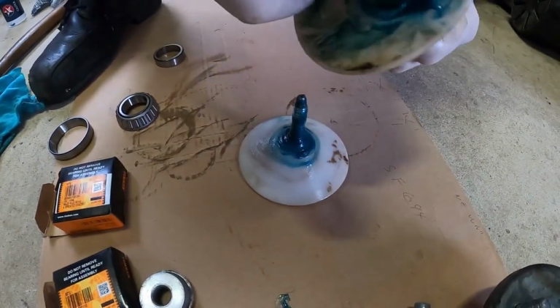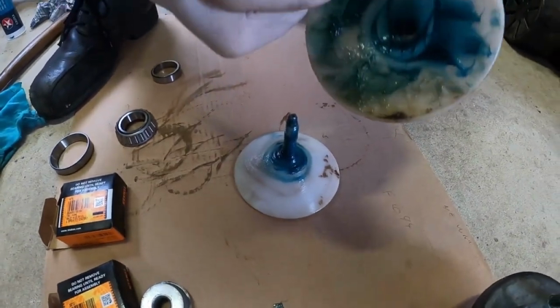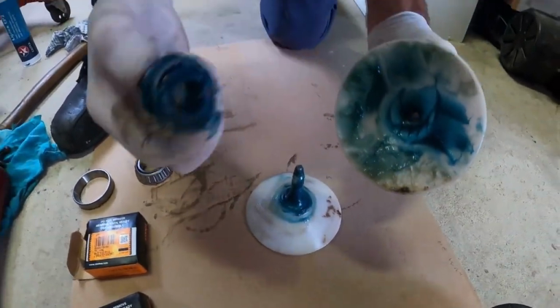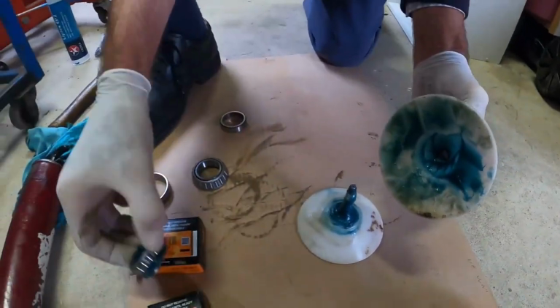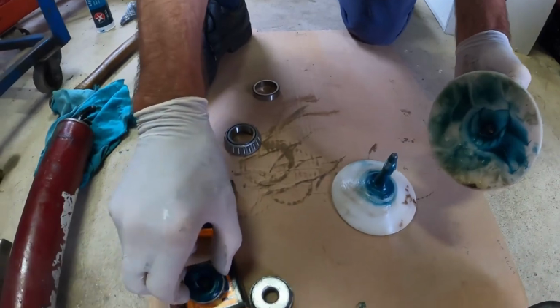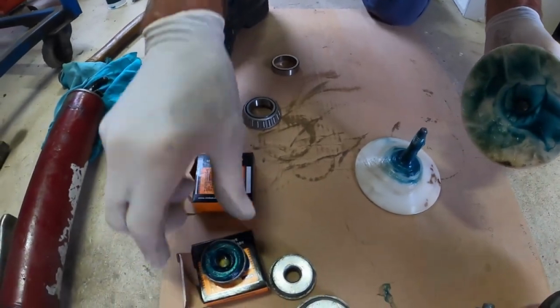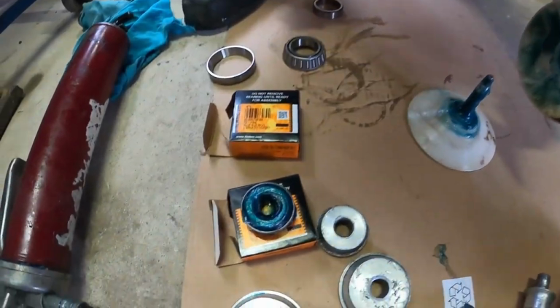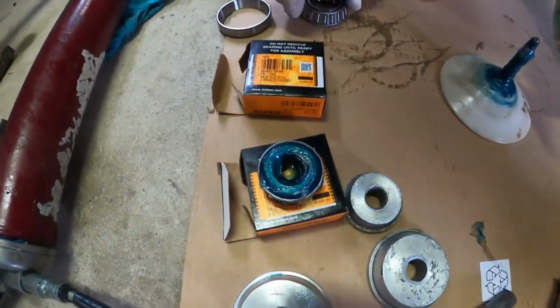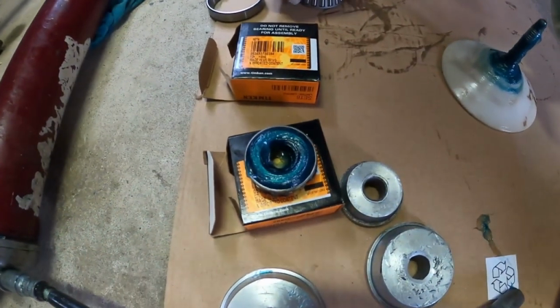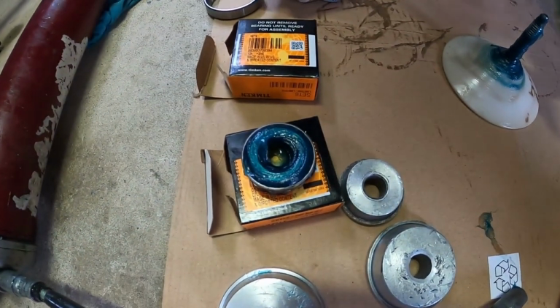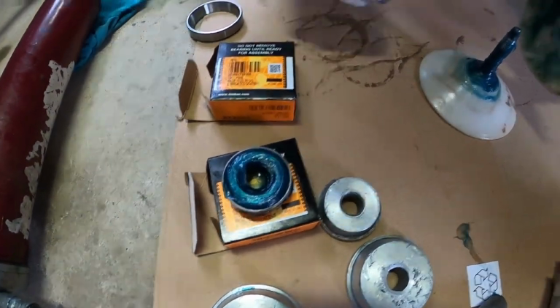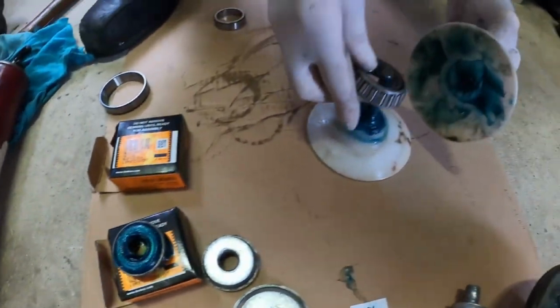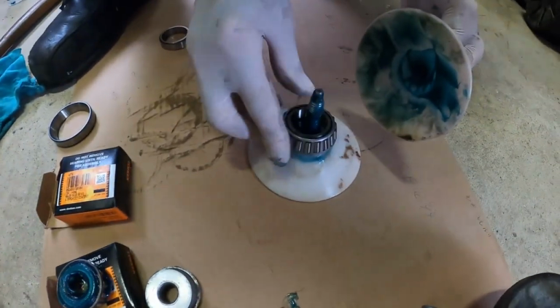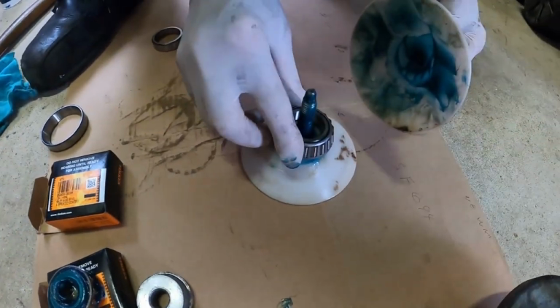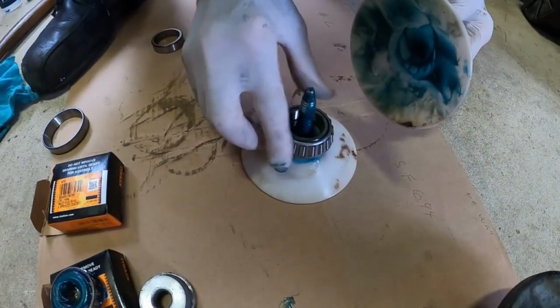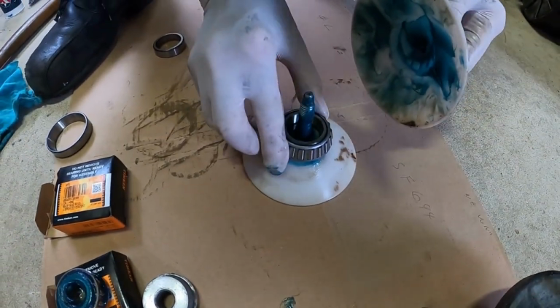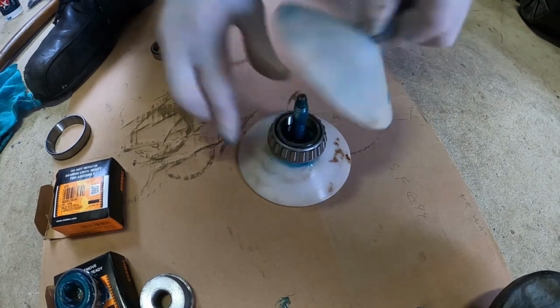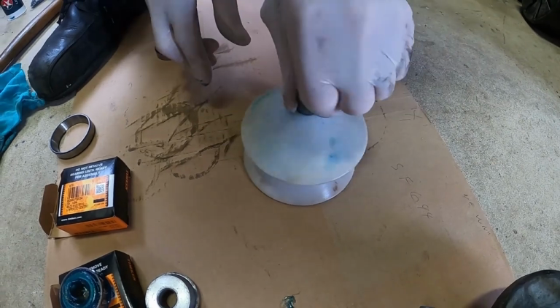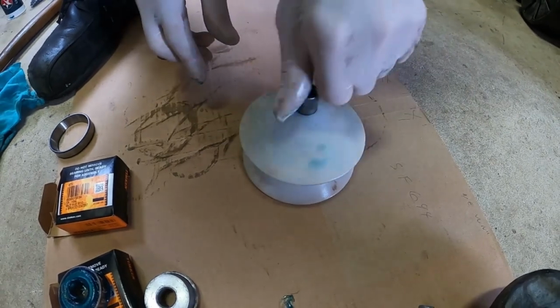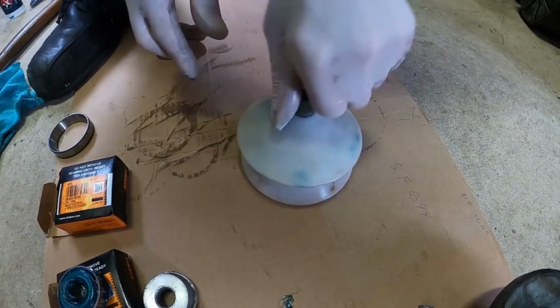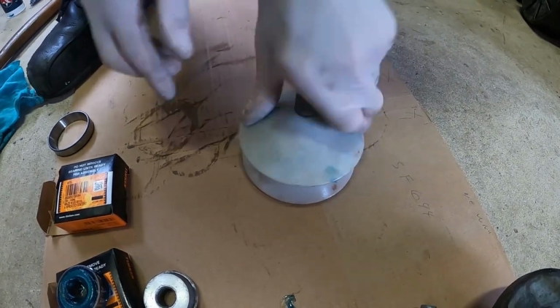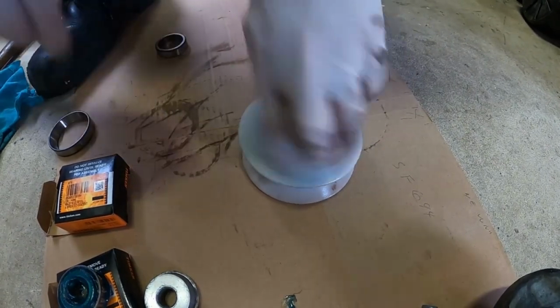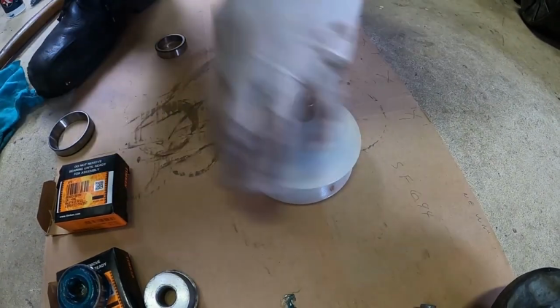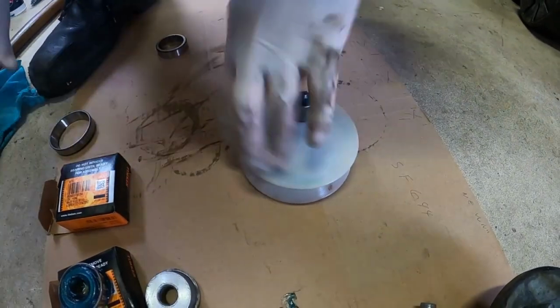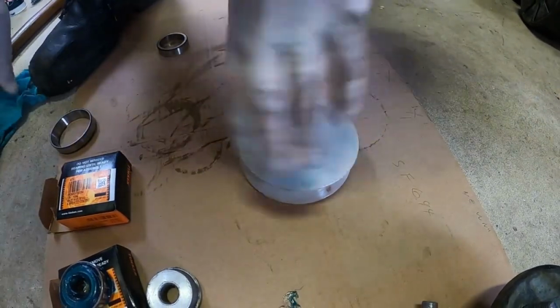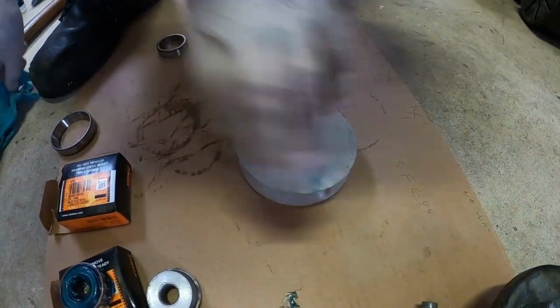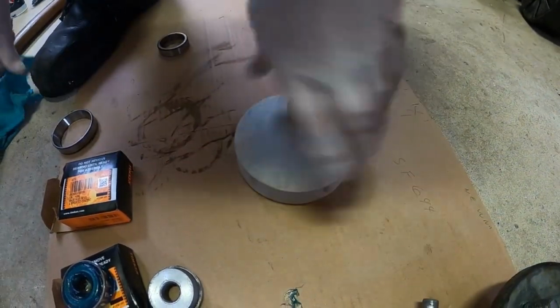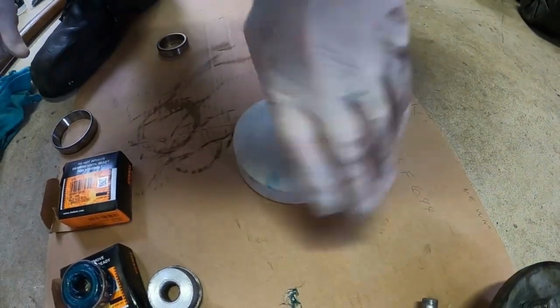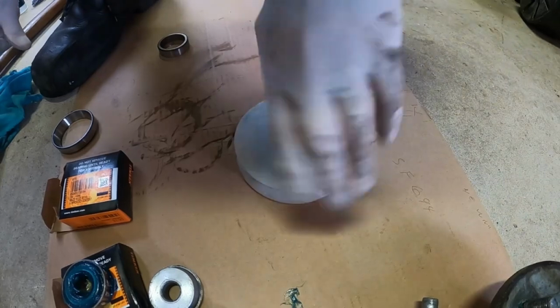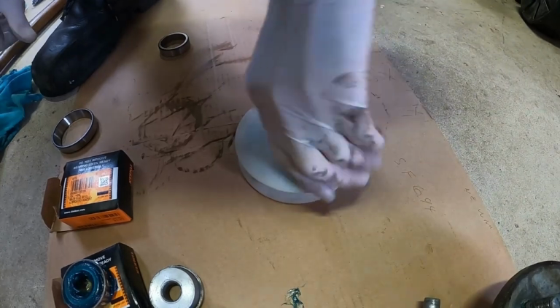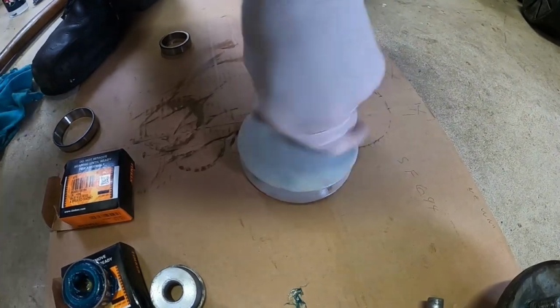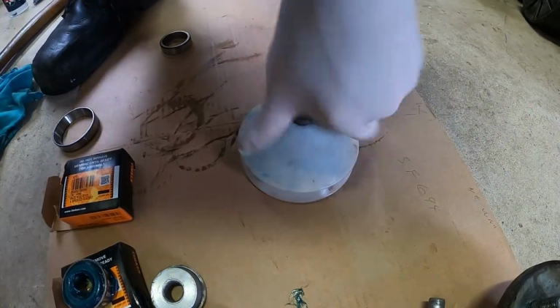Place the bearing aside and repeat the exact same process for the other bearing. Small side facing up, place the top of the bearing packer on top, screw it in place, attach the grease nipple, and pump away again.